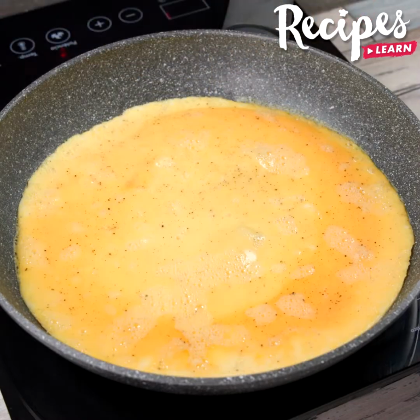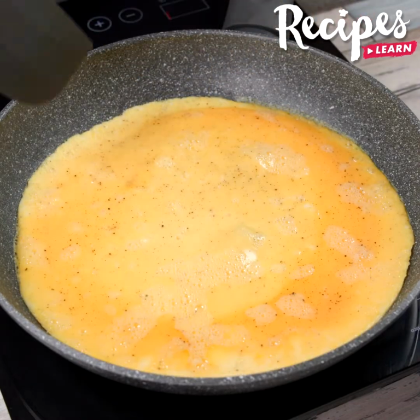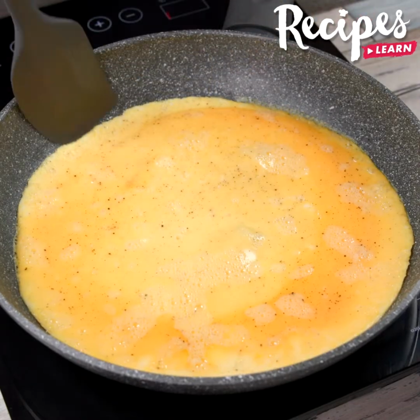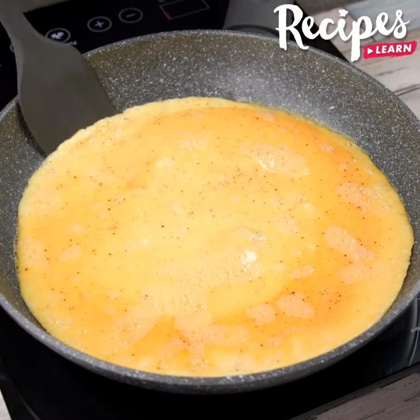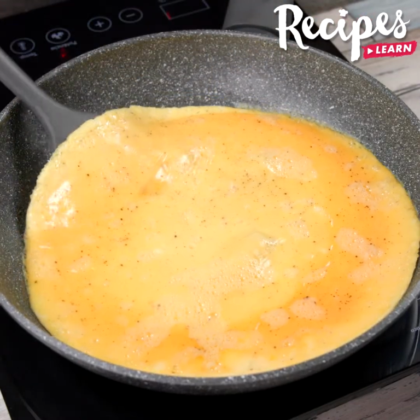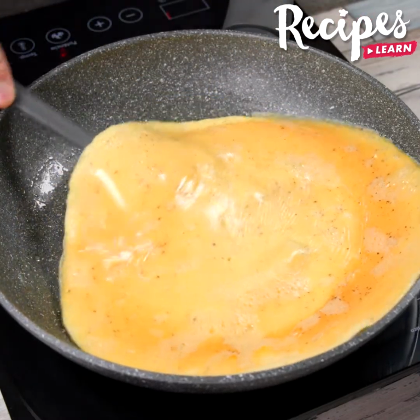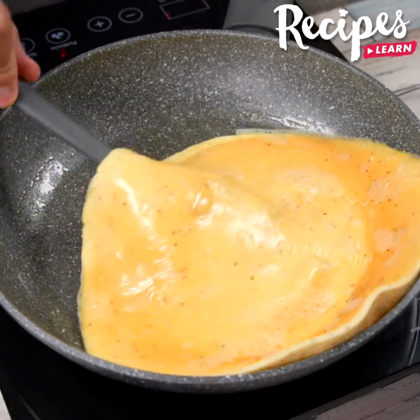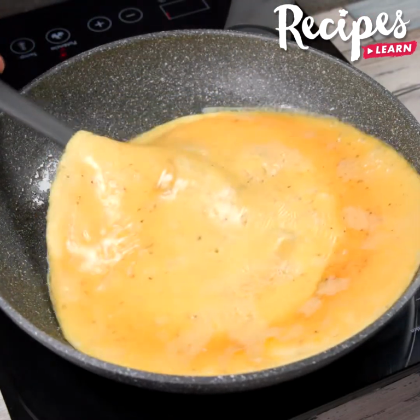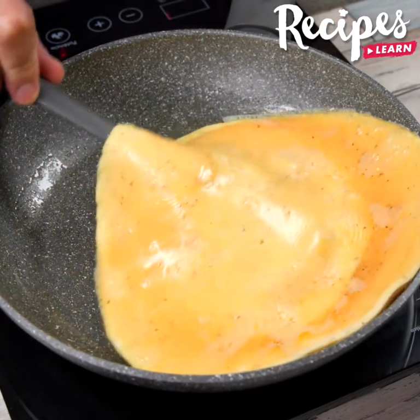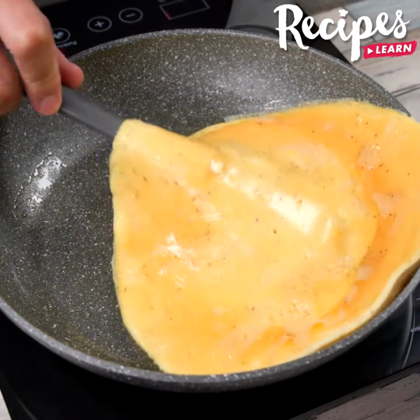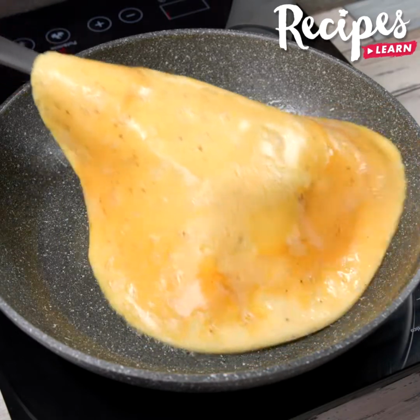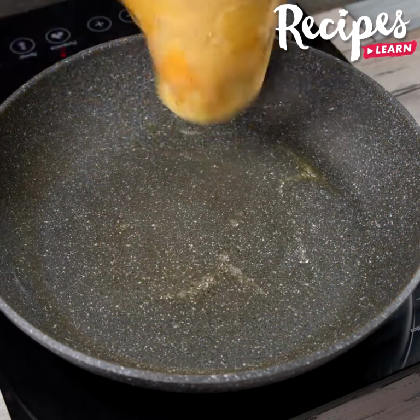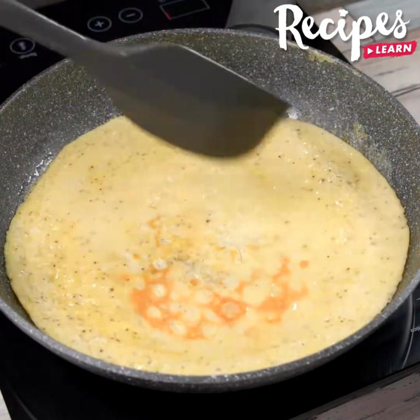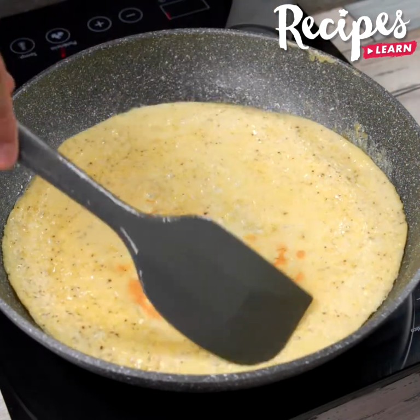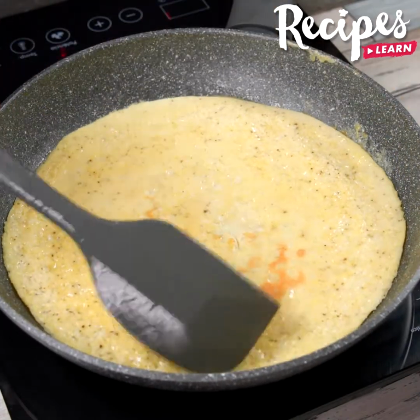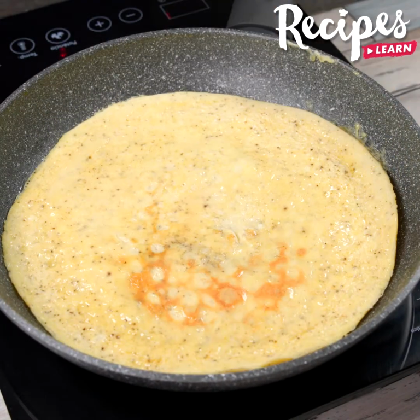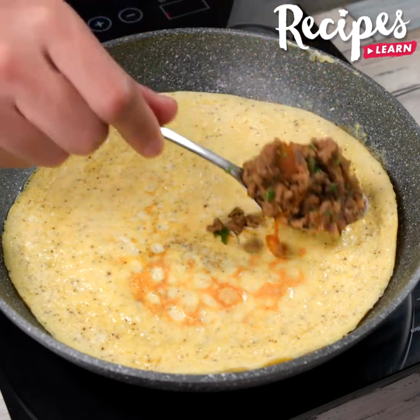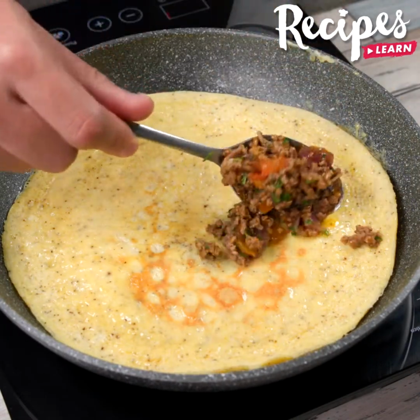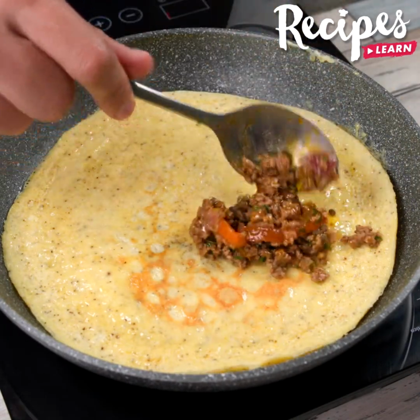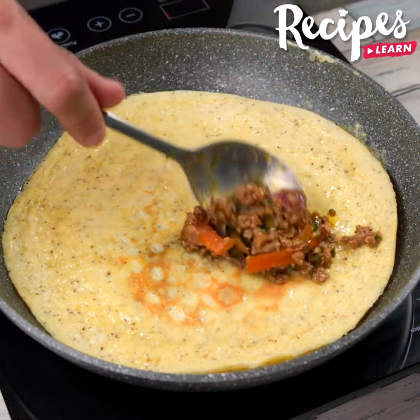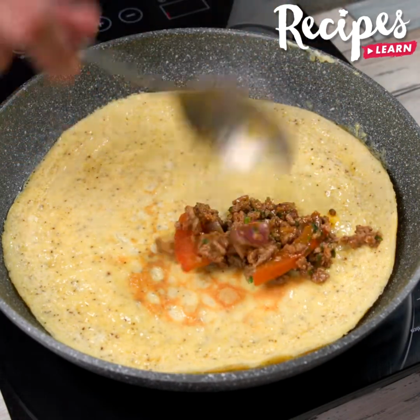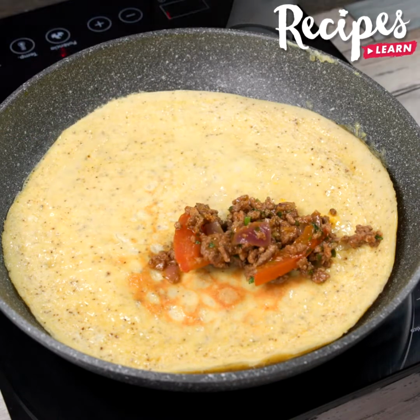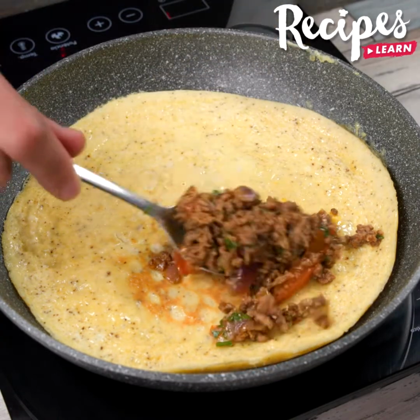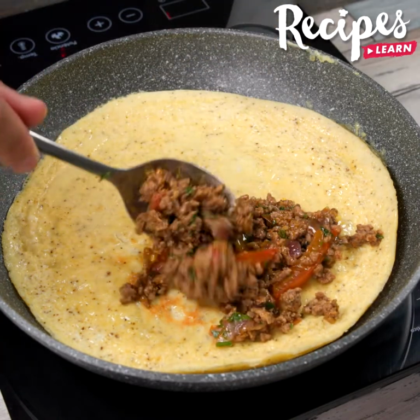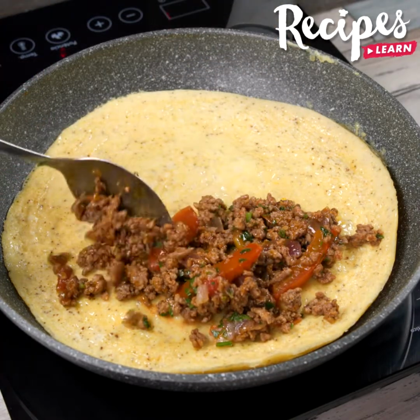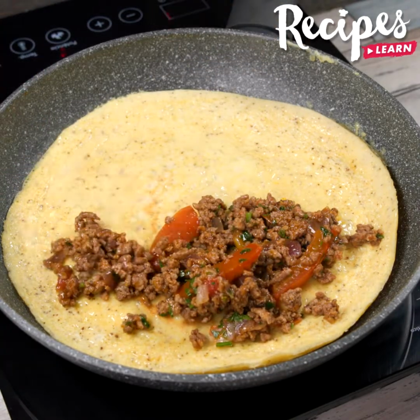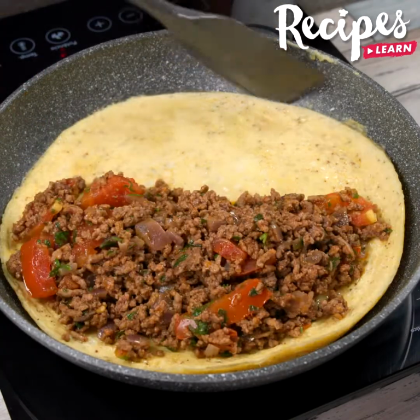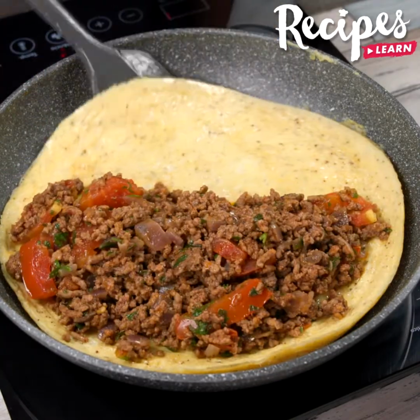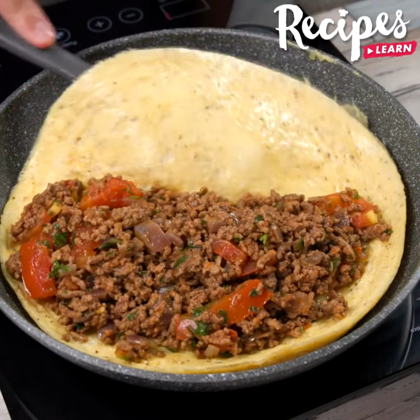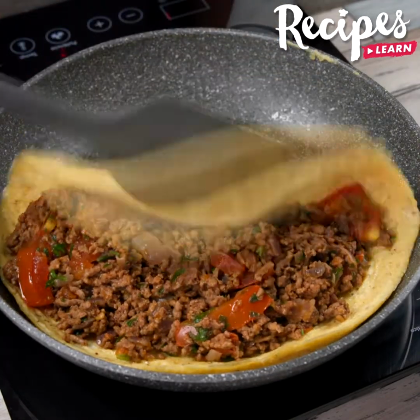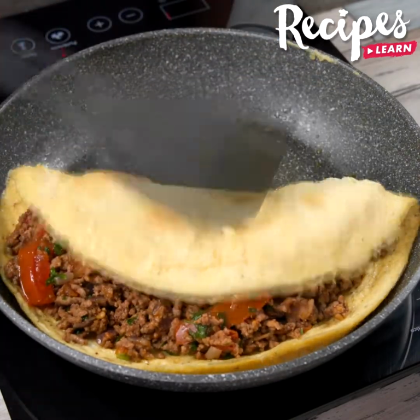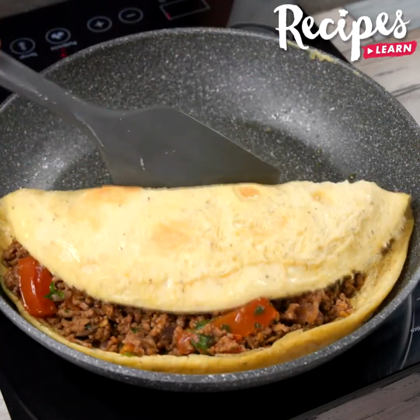Turn it over to fry the other side. Now add the meat on top, fold it, then take it out and place it on a plate.